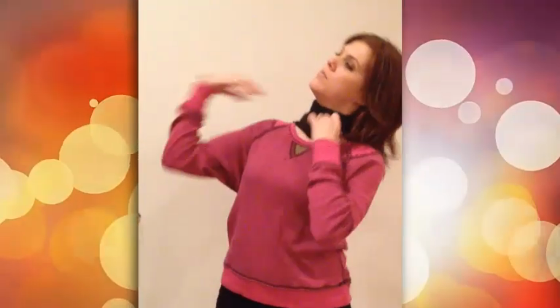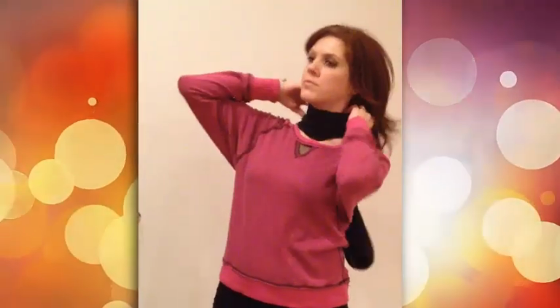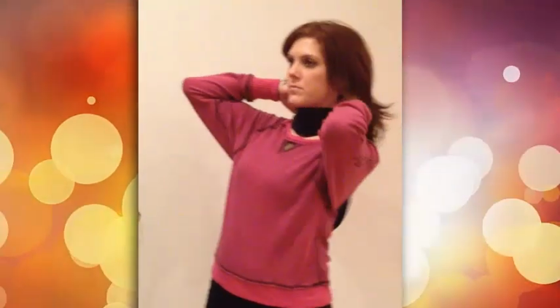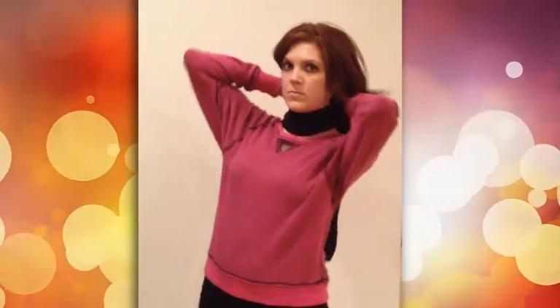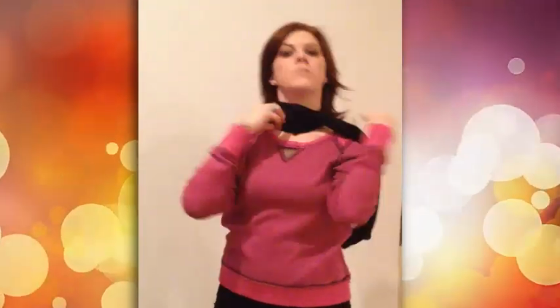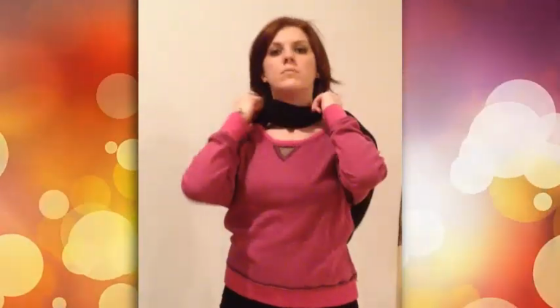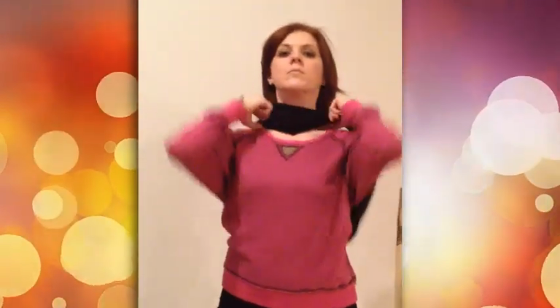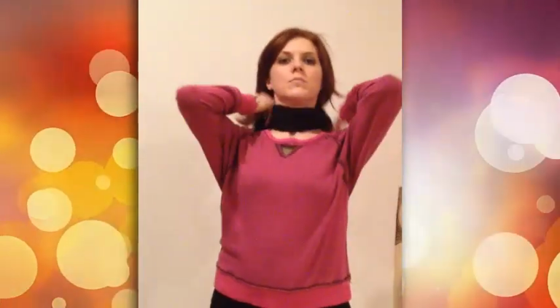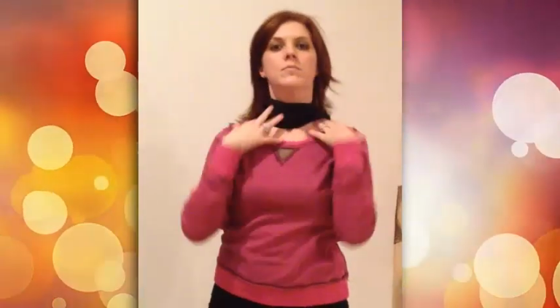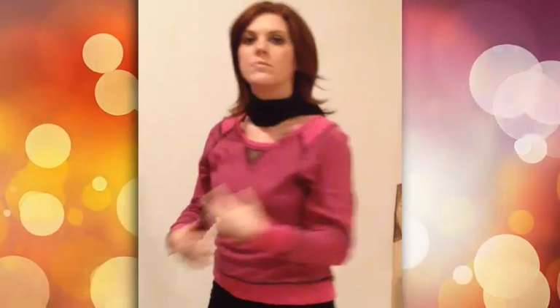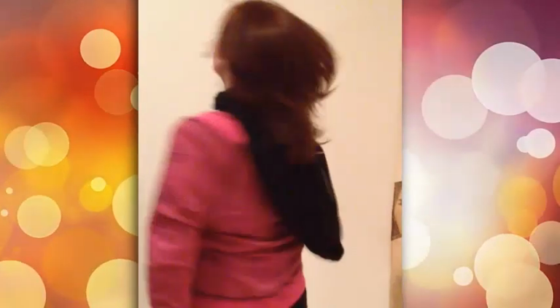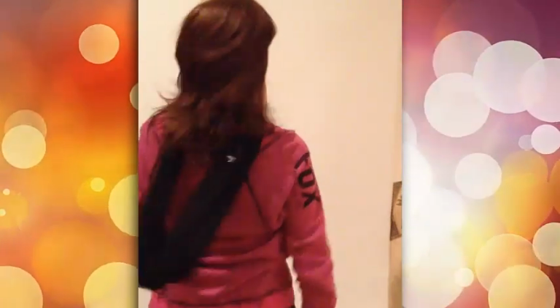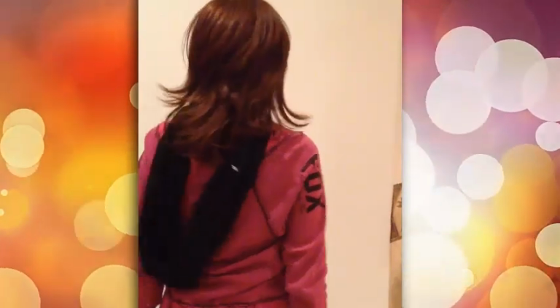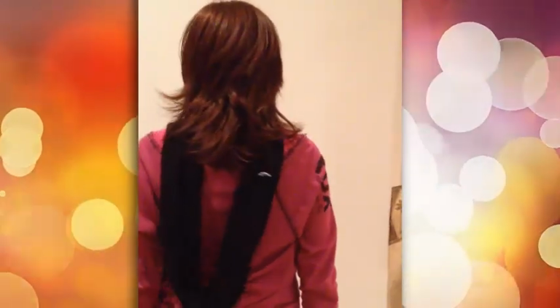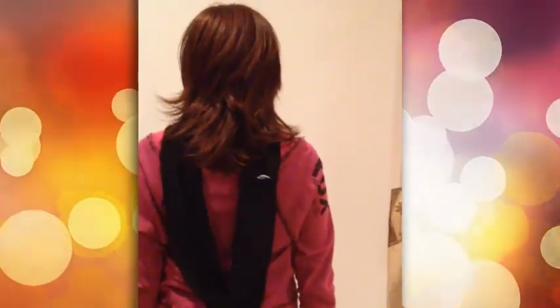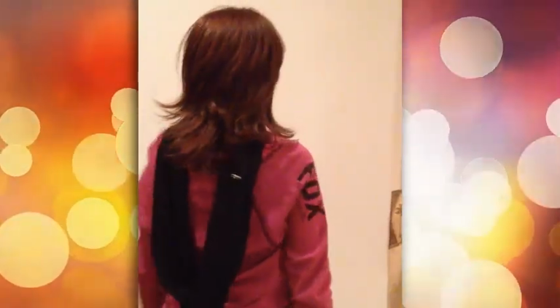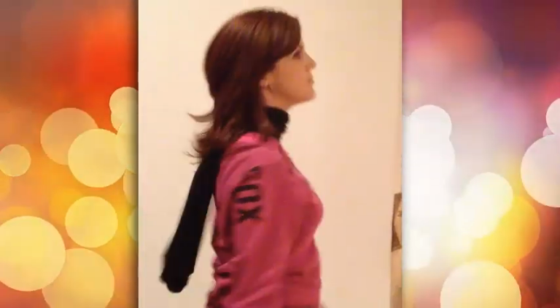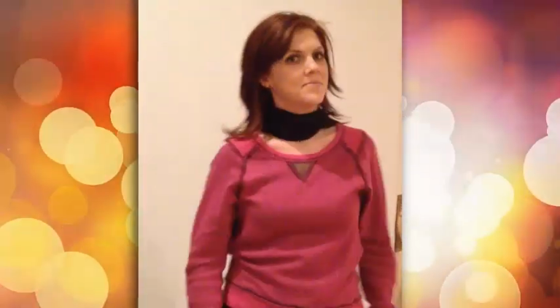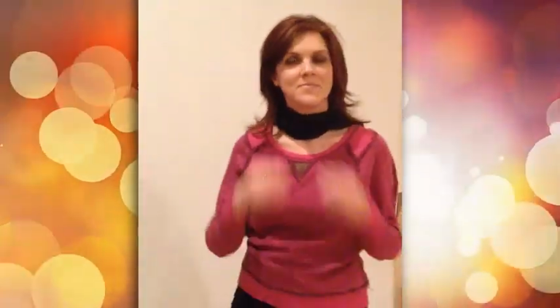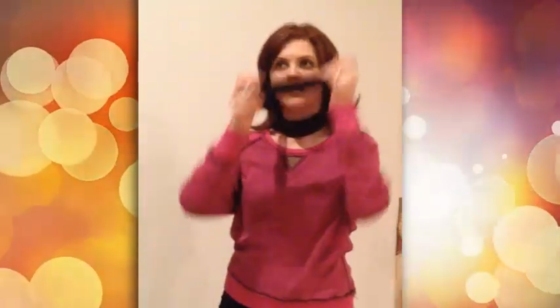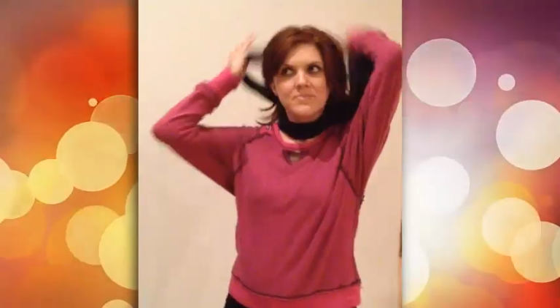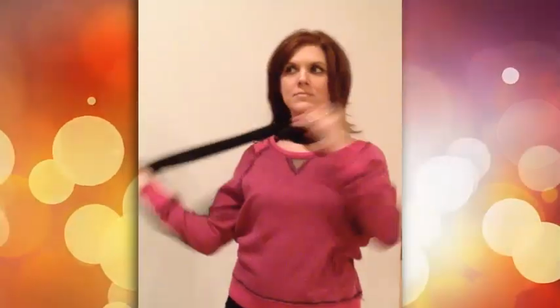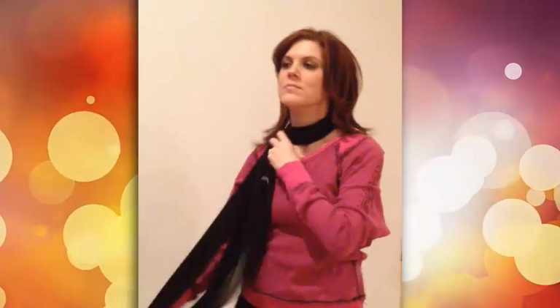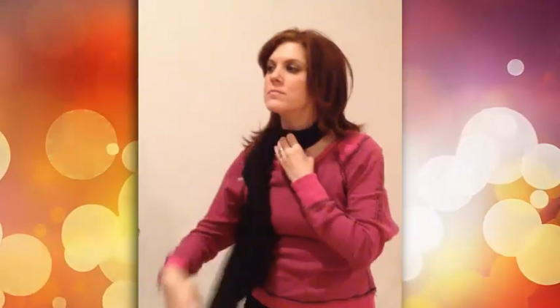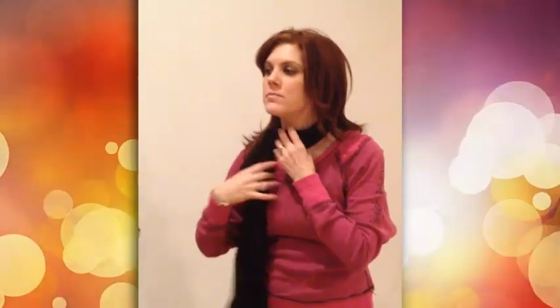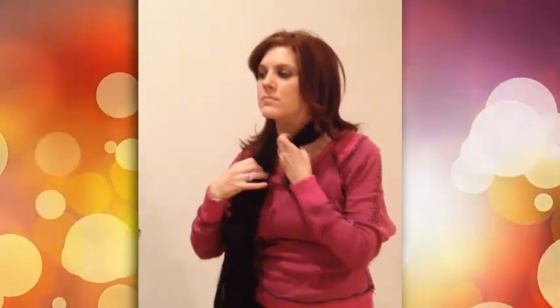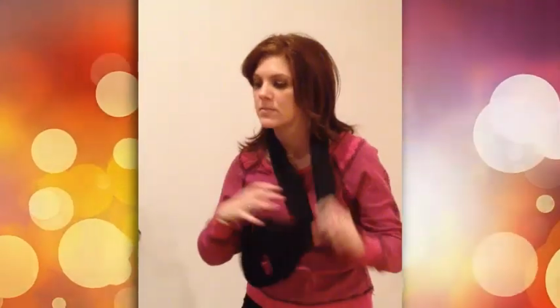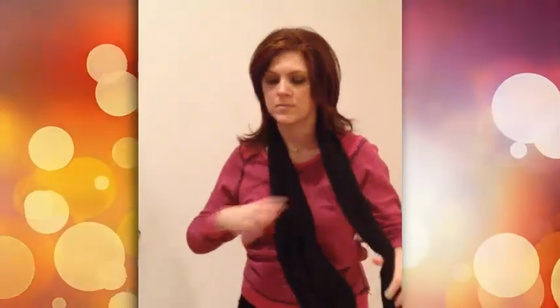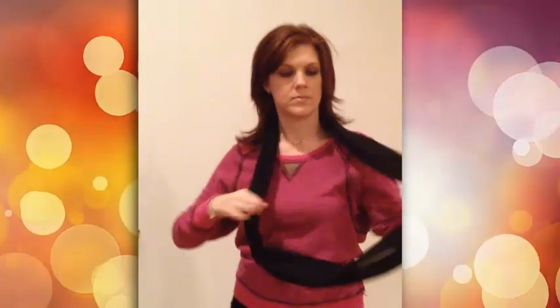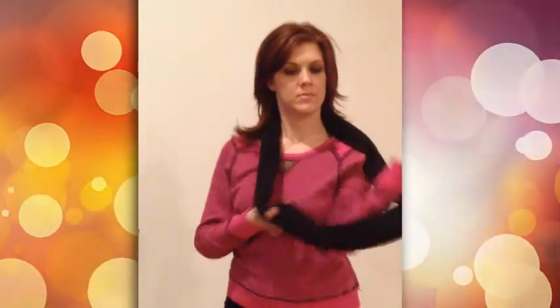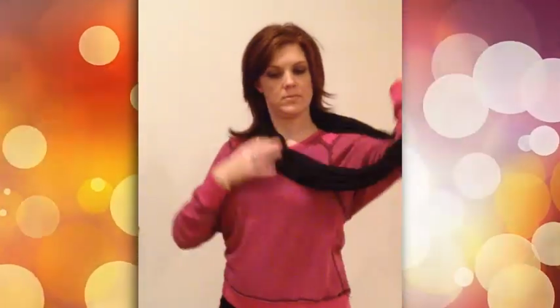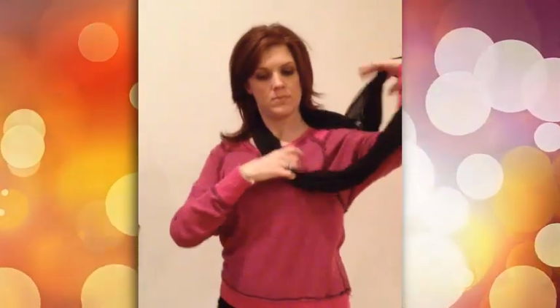Infinity scarves are so versatile. There's so many different ways to wear them. You can think of many on your own. Once you get the idea, you can see that tying them is just super easy.